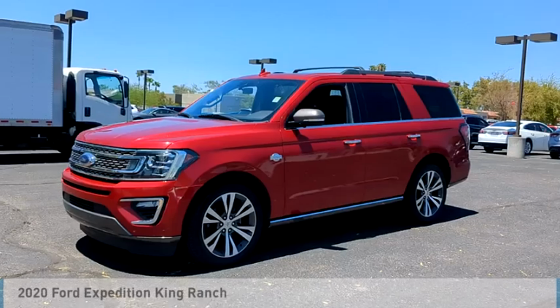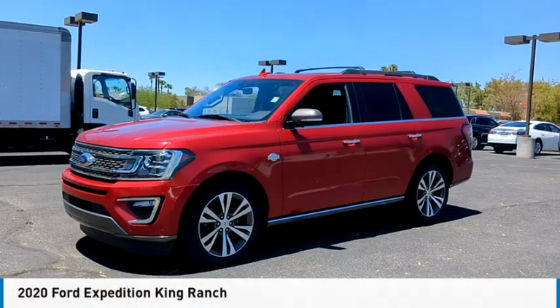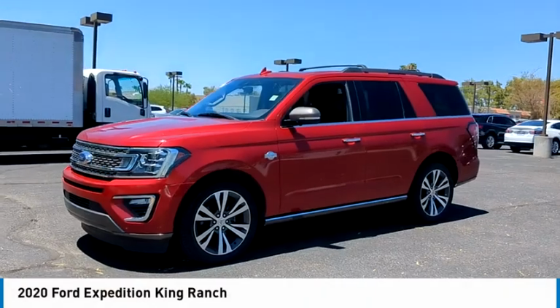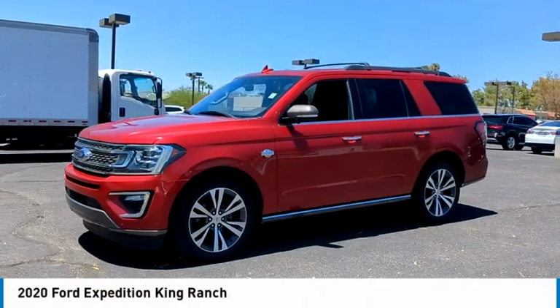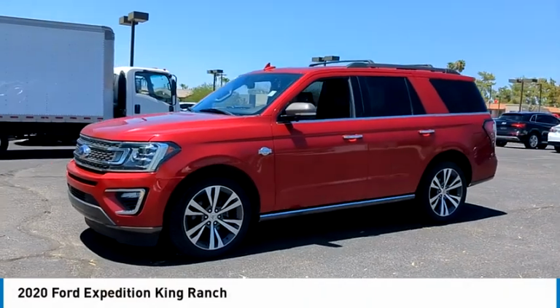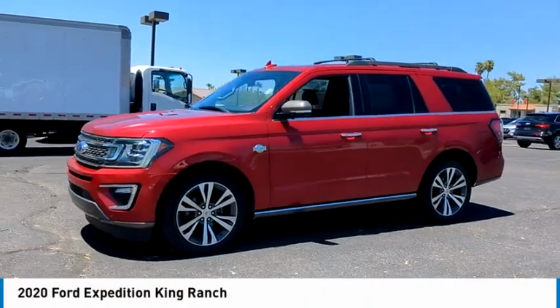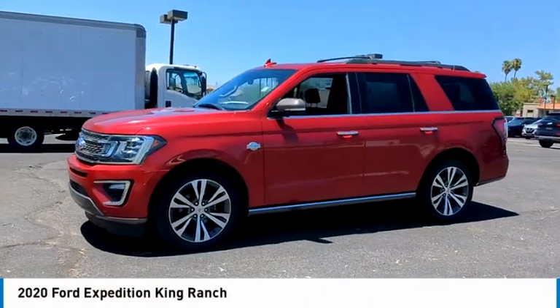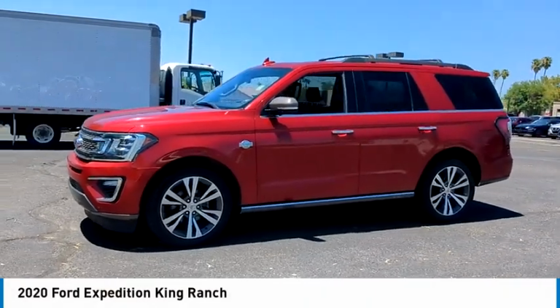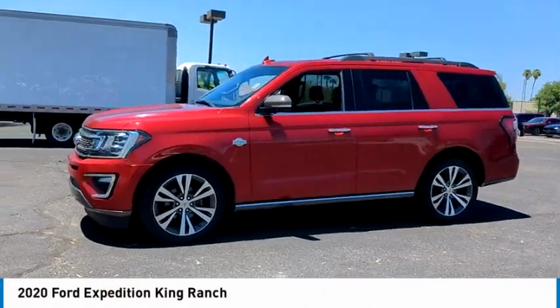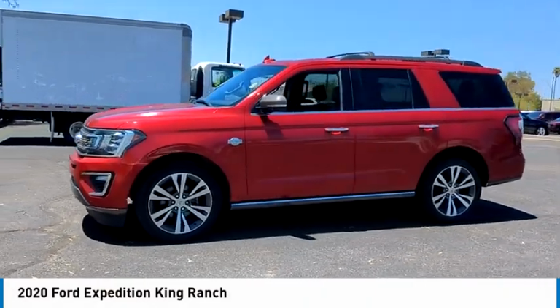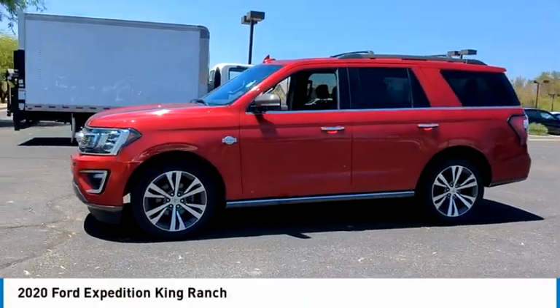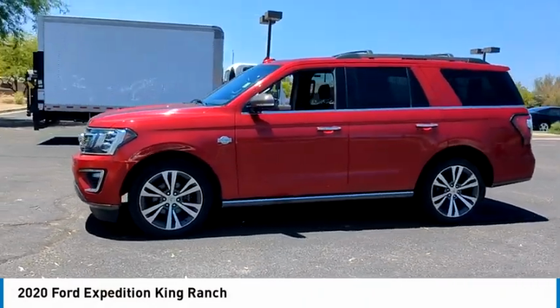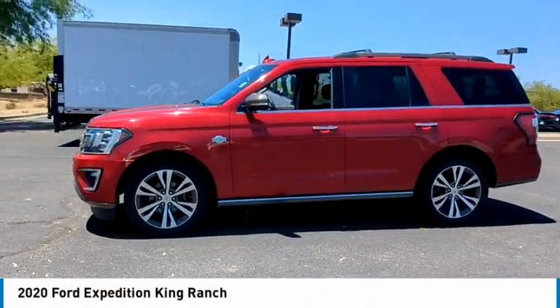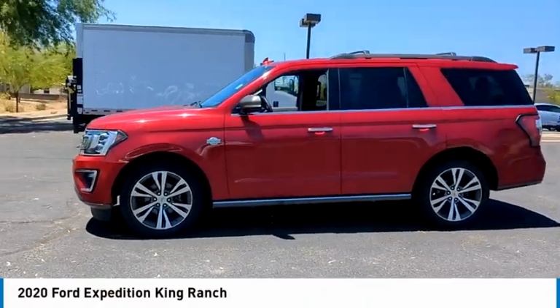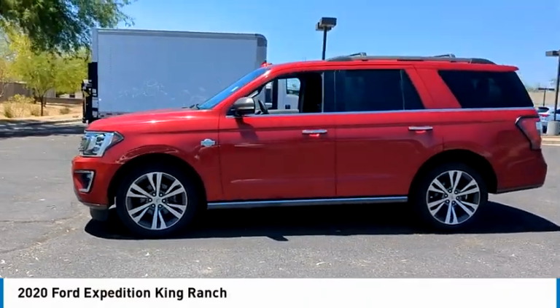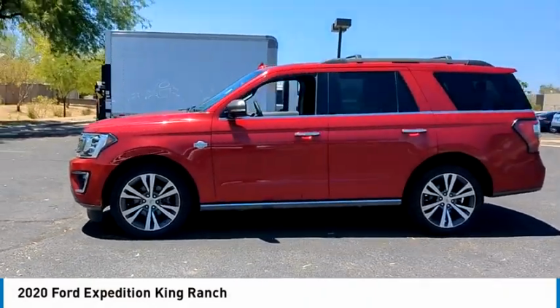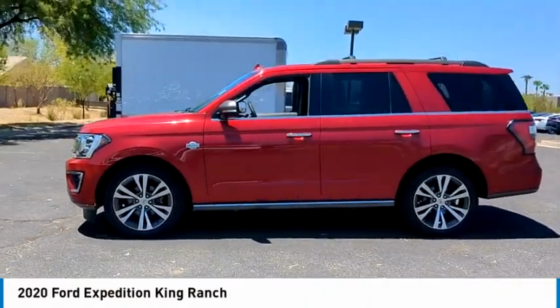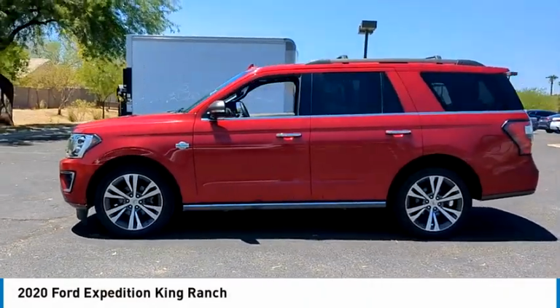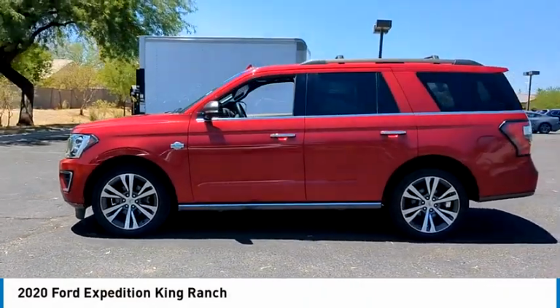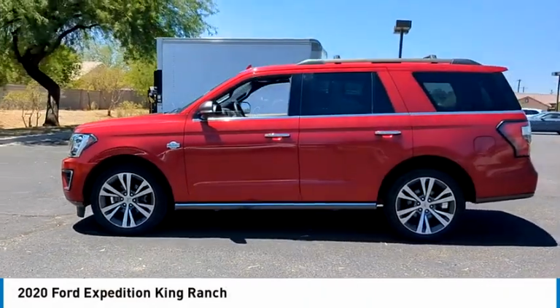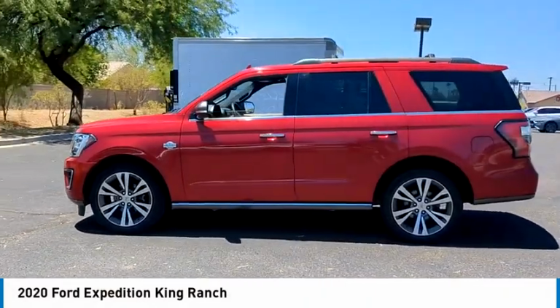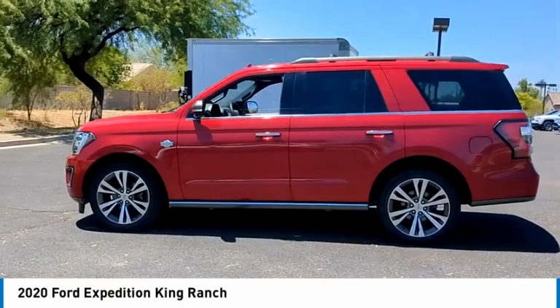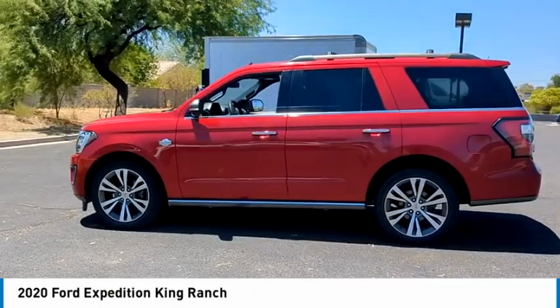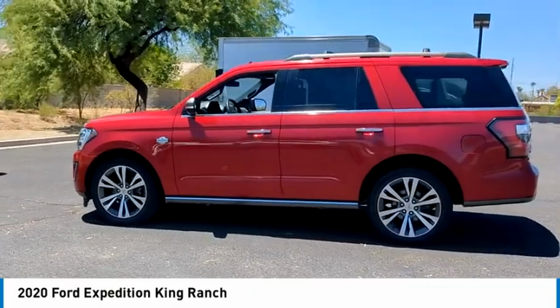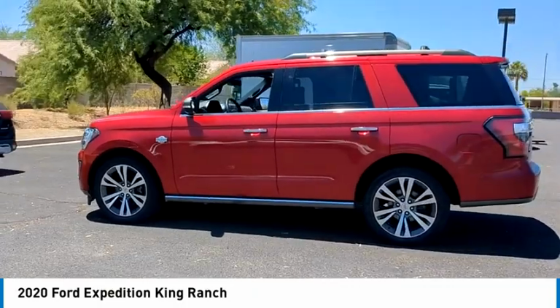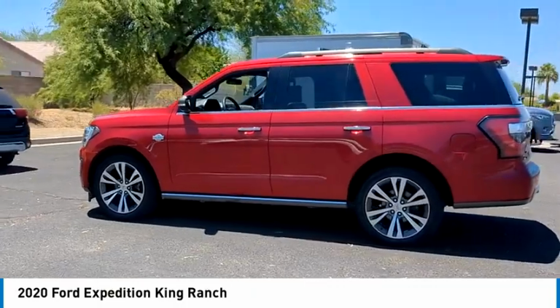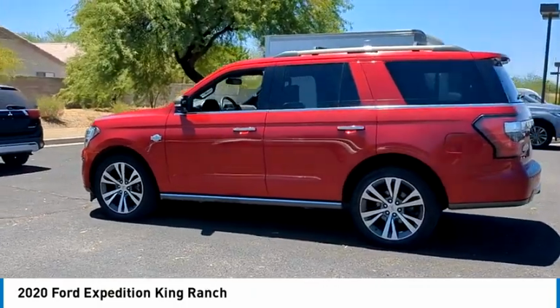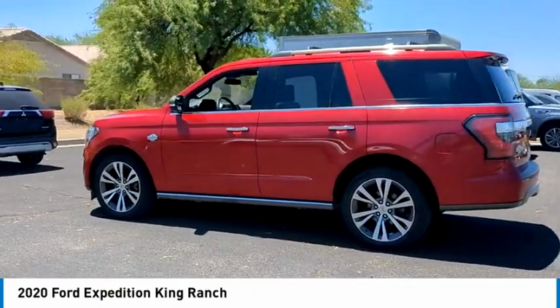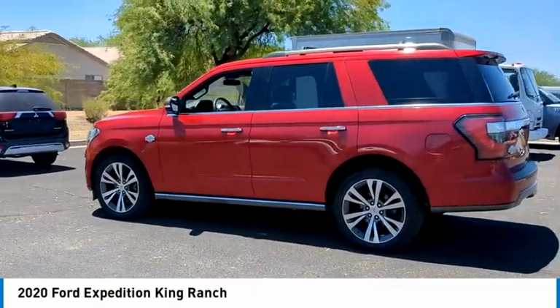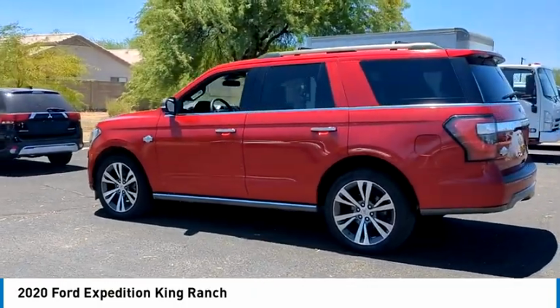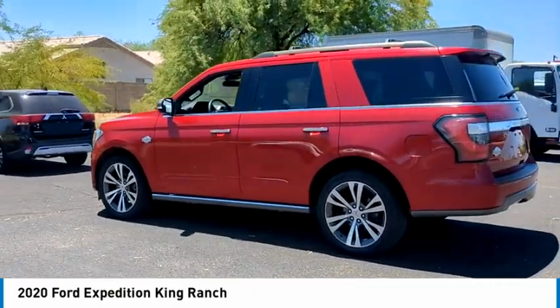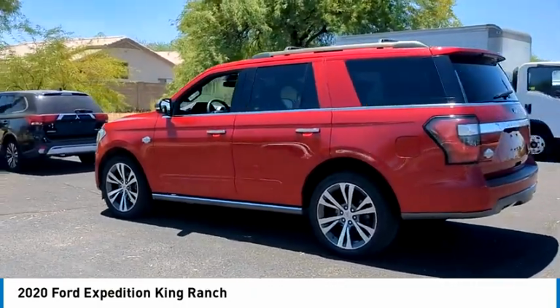We are pleased to show you the 2020 Expedition. Powerful, controlled, resourceful. Expedition.